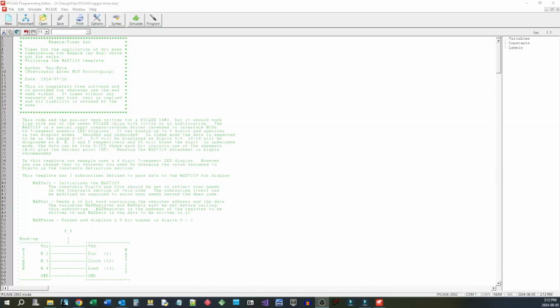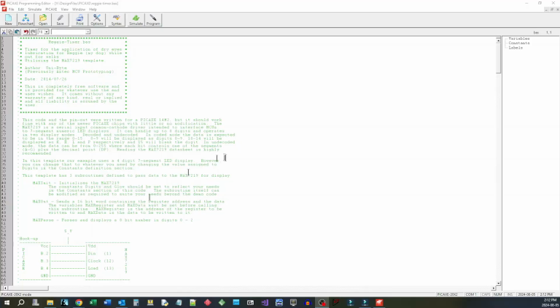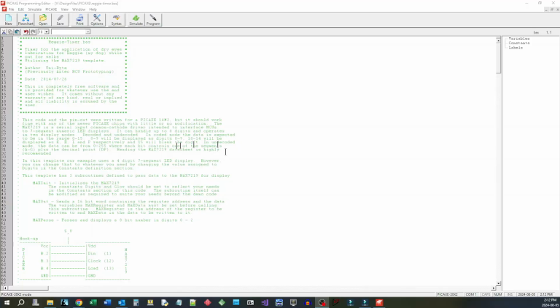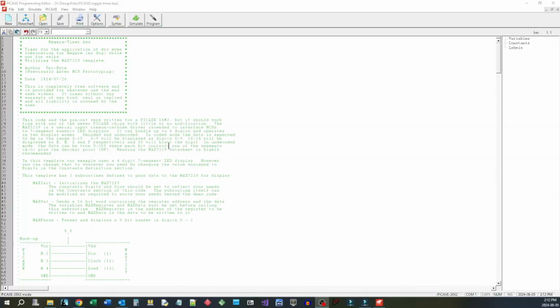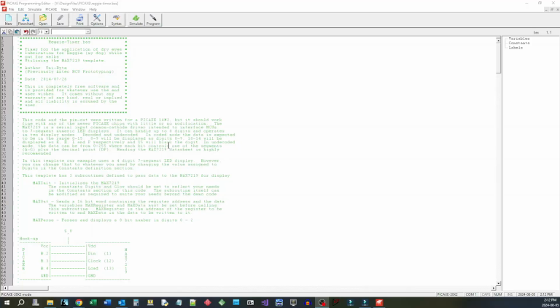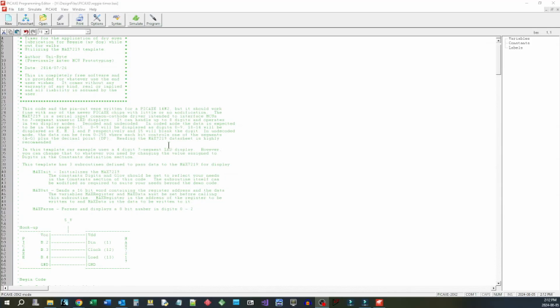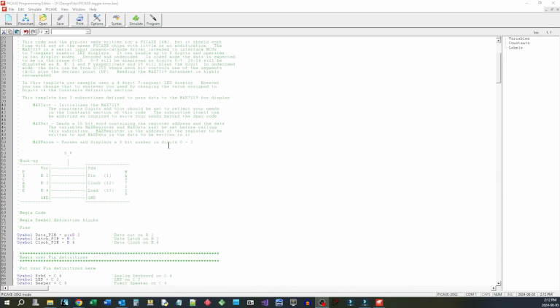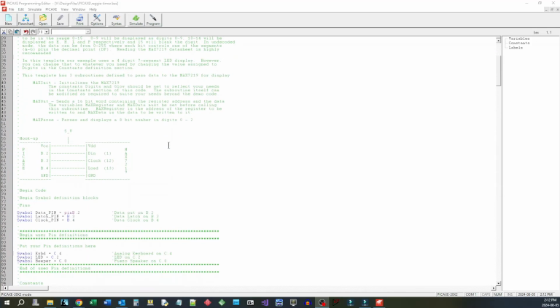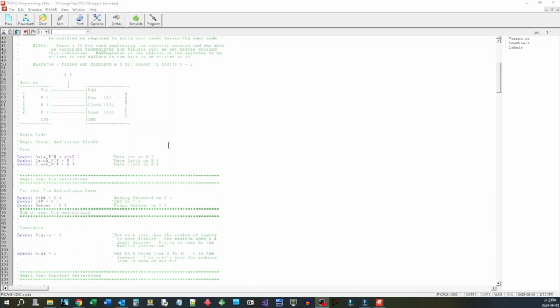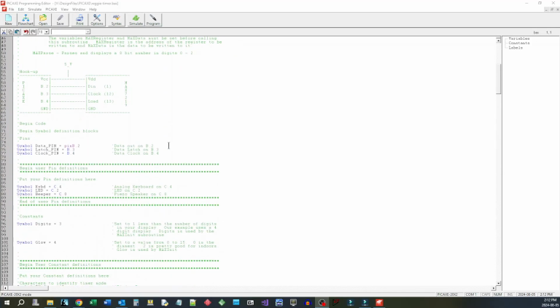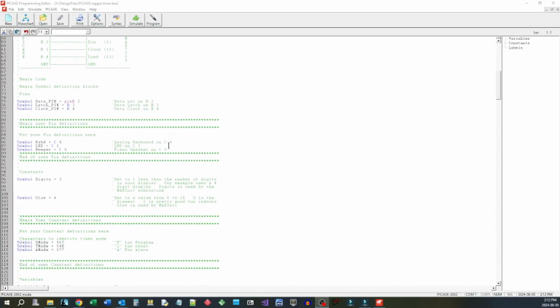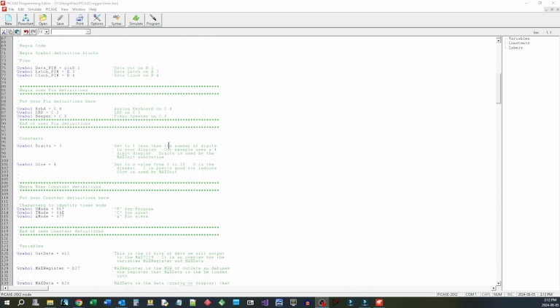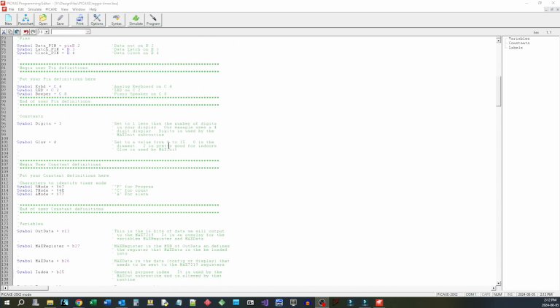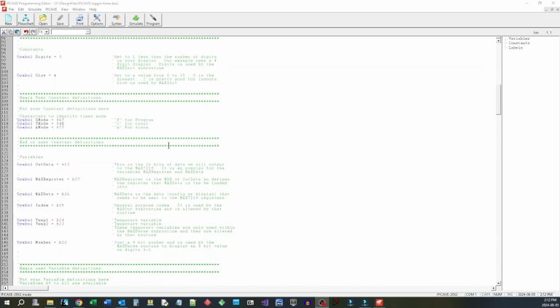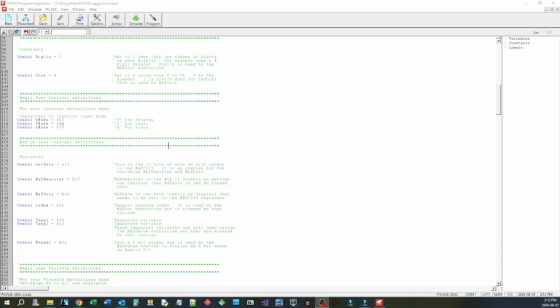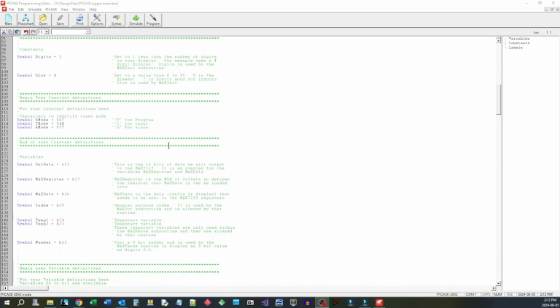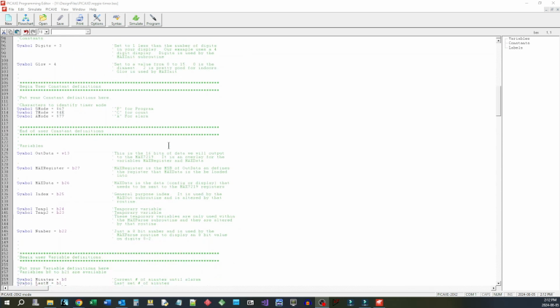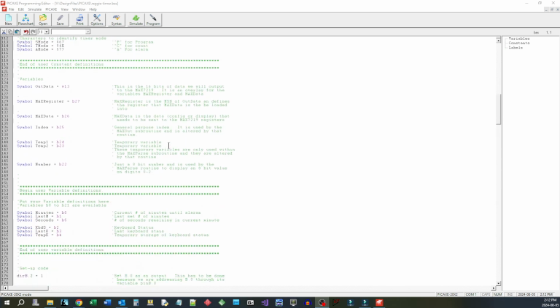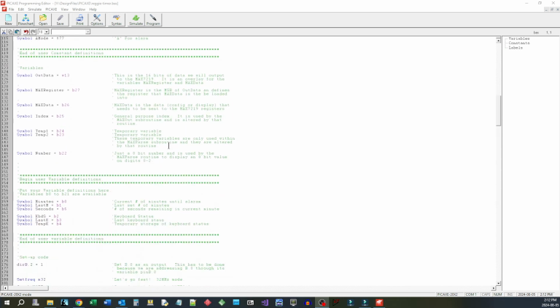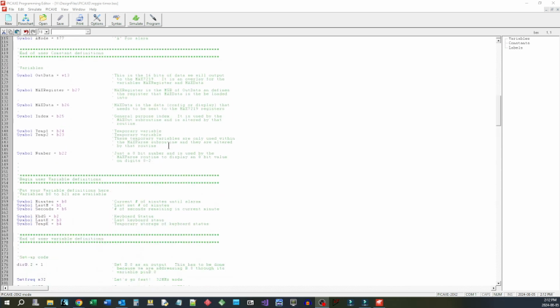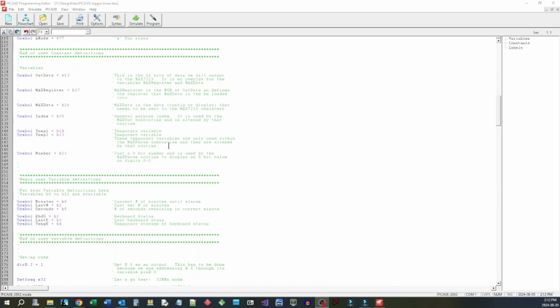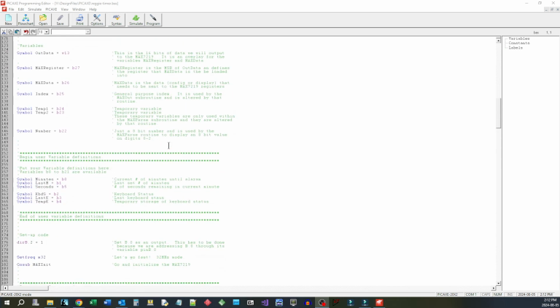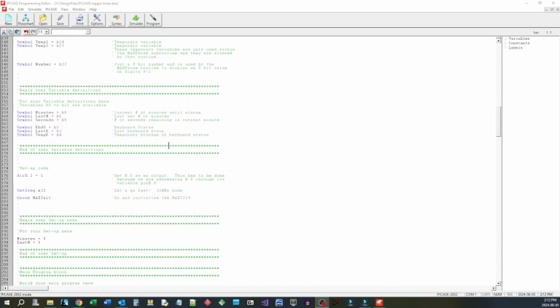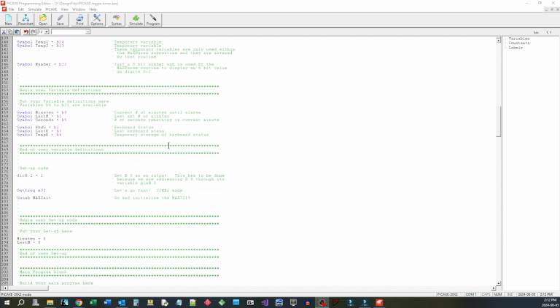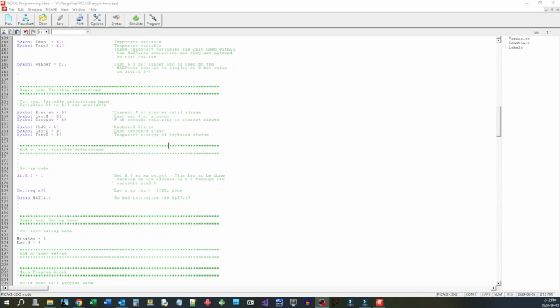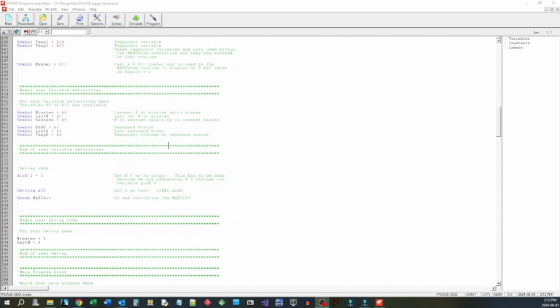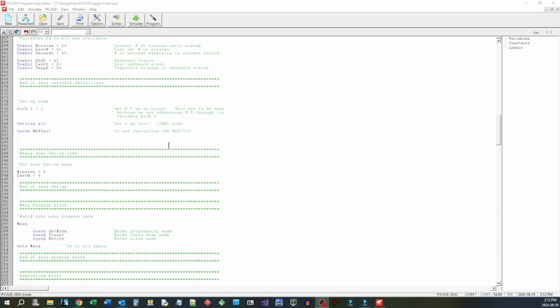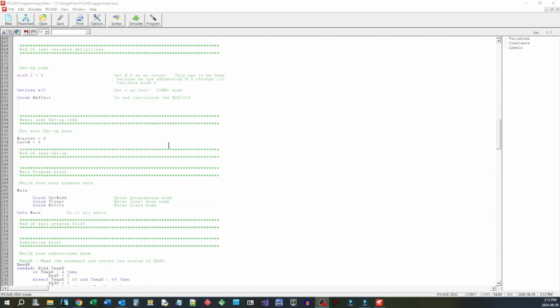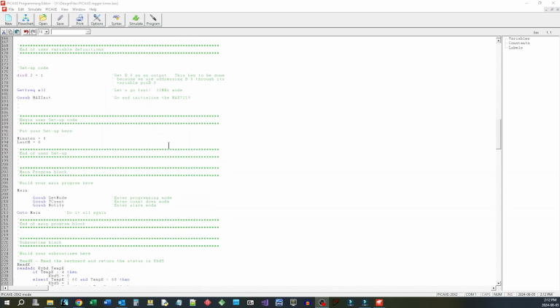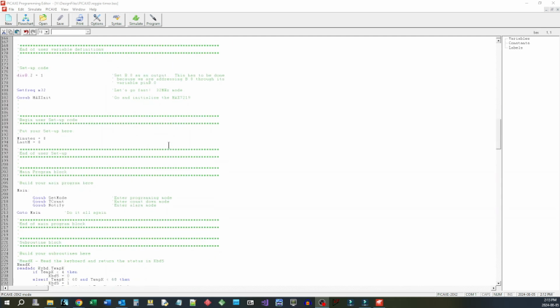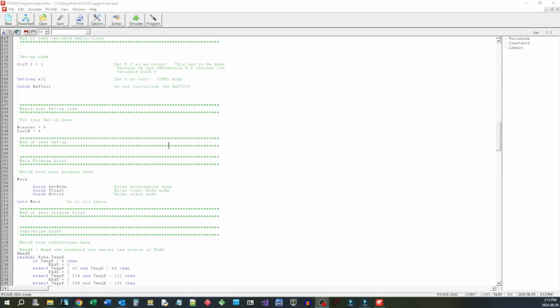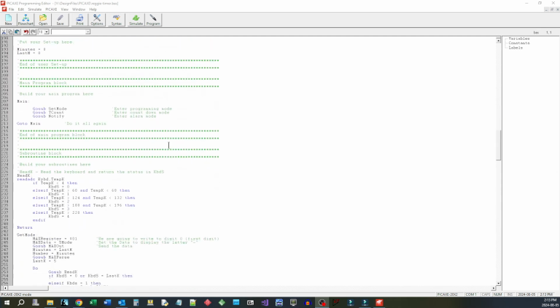I'll show you a little bit of the code here — we'll just scroll through it. I'm going to put a link to that down below if anybody's interested in seeing what the code looks like. It's not perfected yet; I still have to handle some of the de-bouncing chores a little bit better.